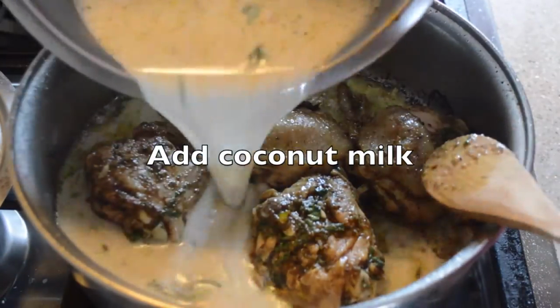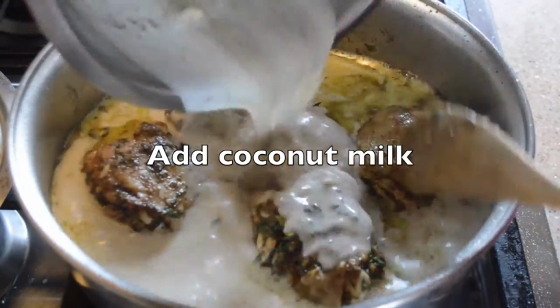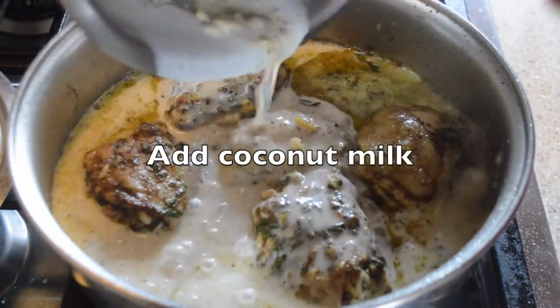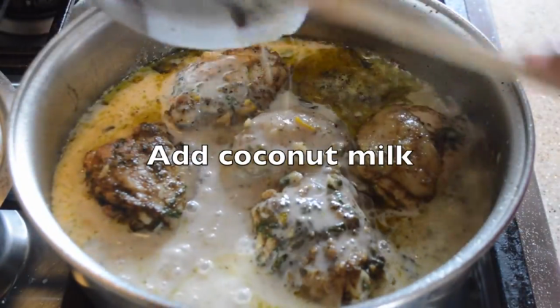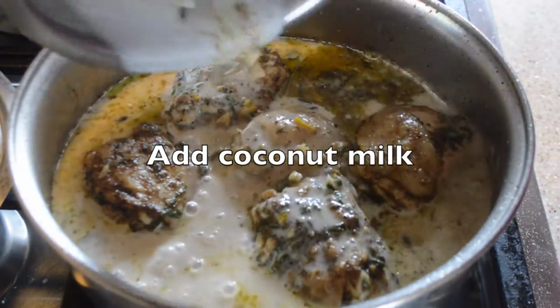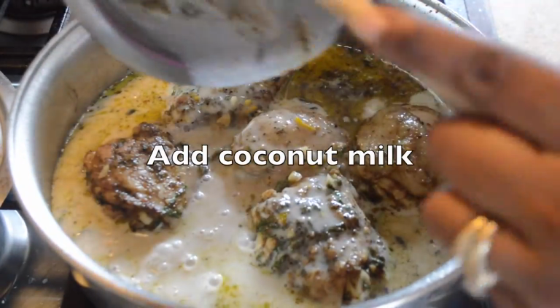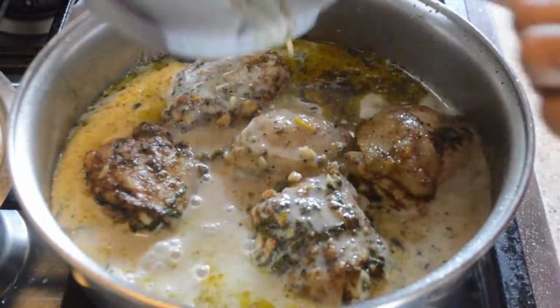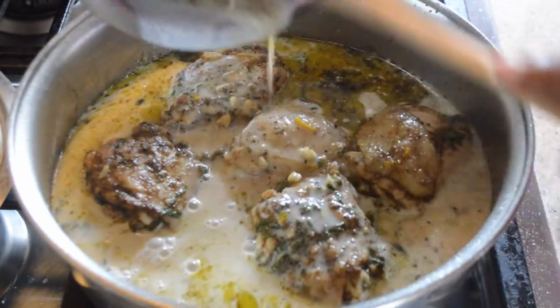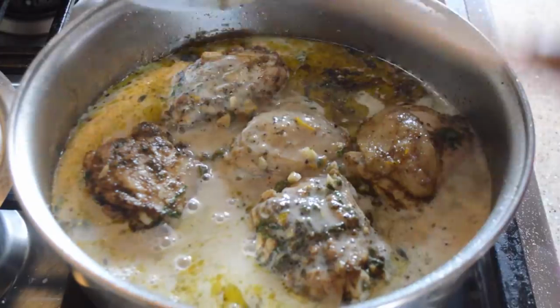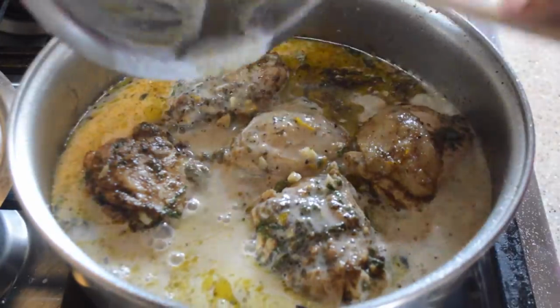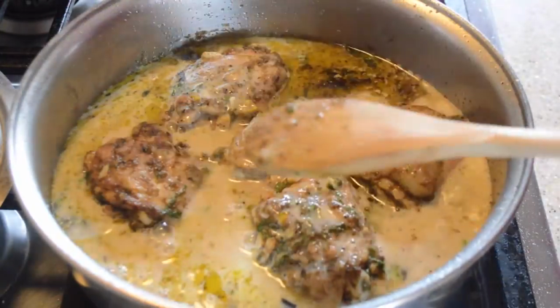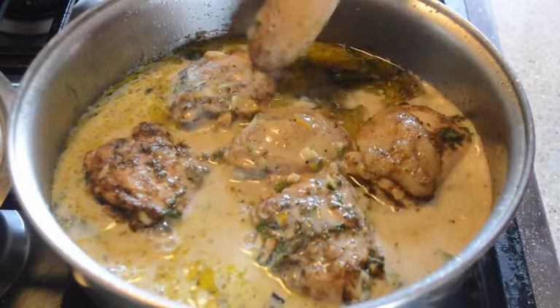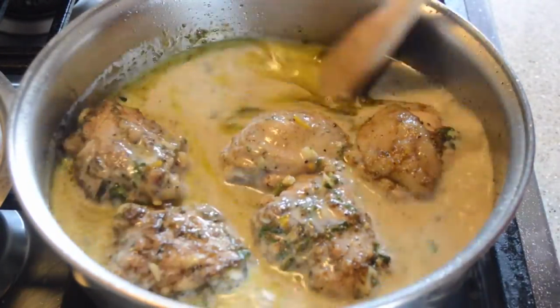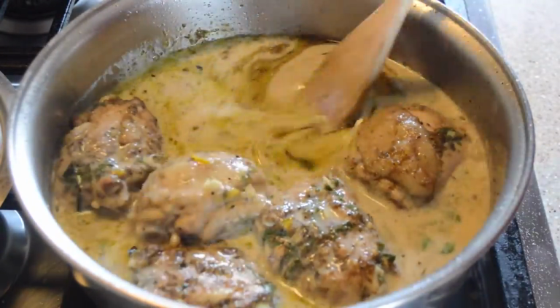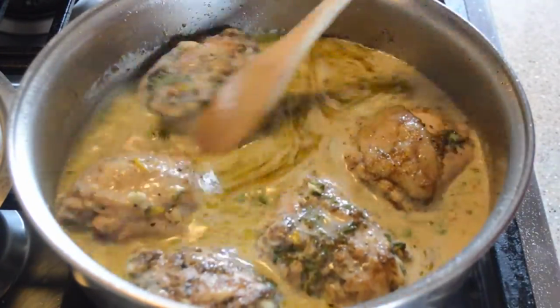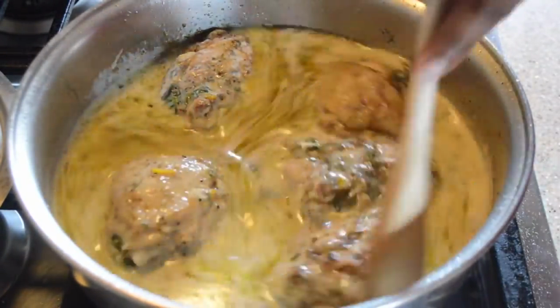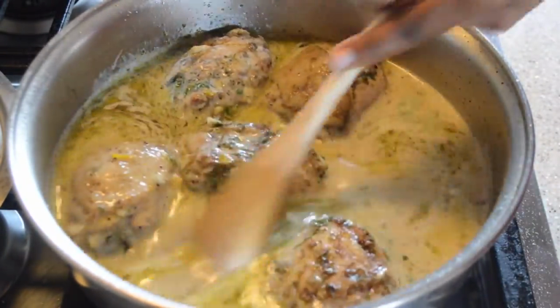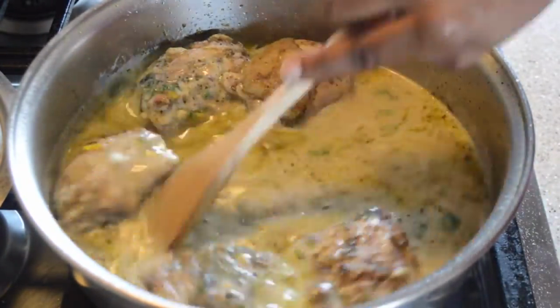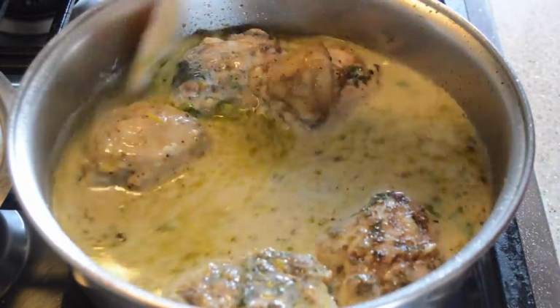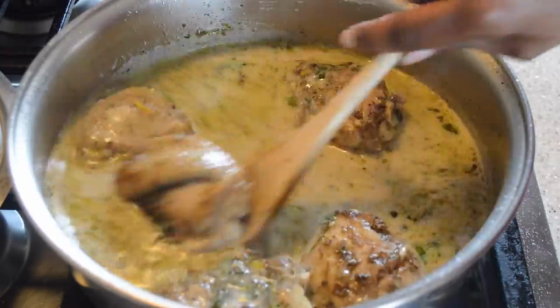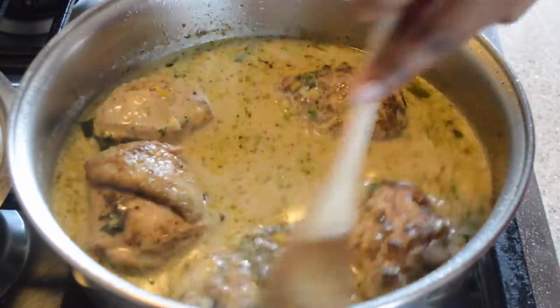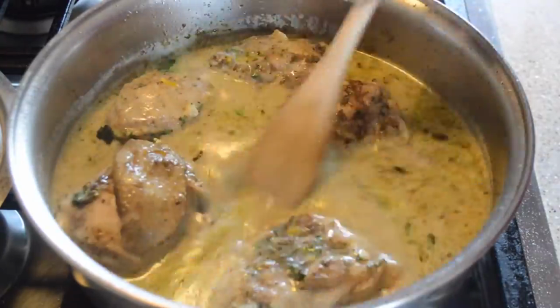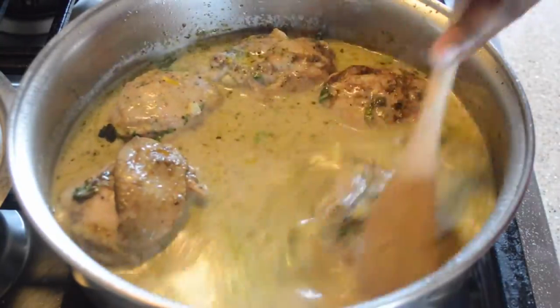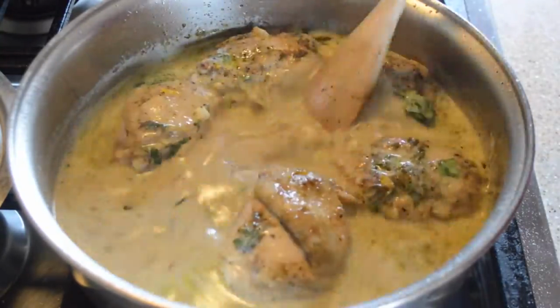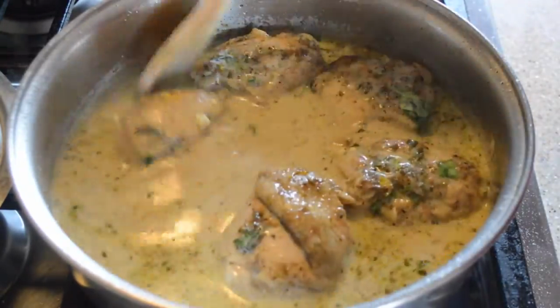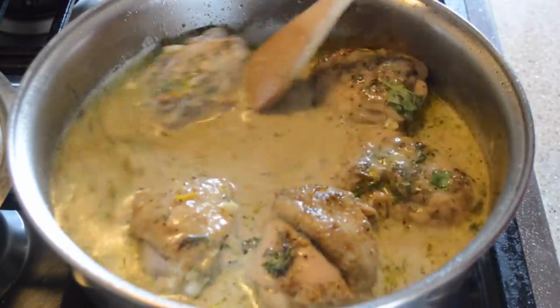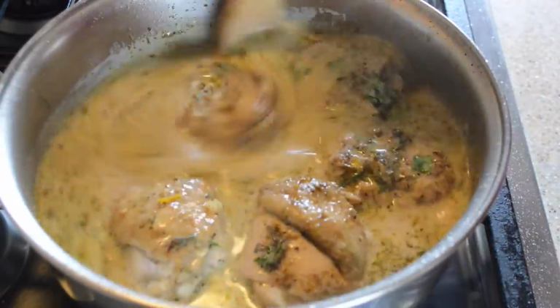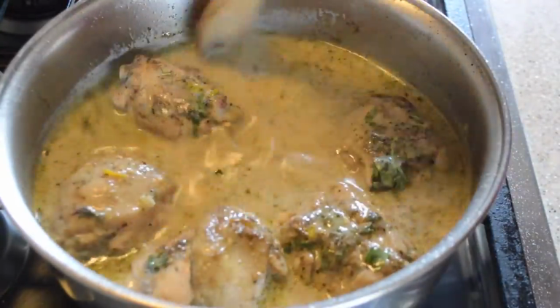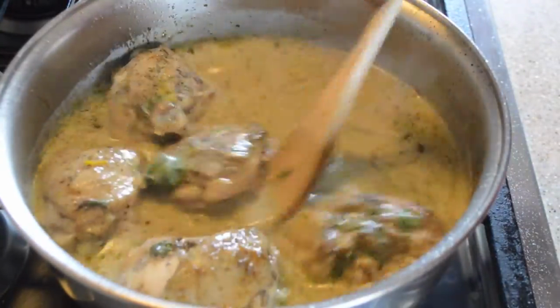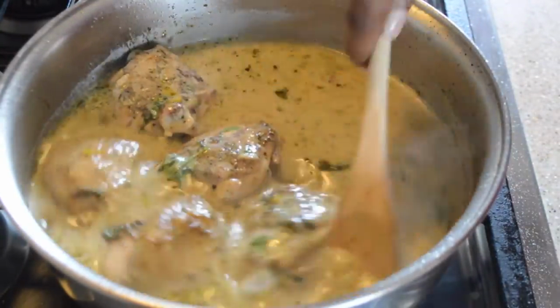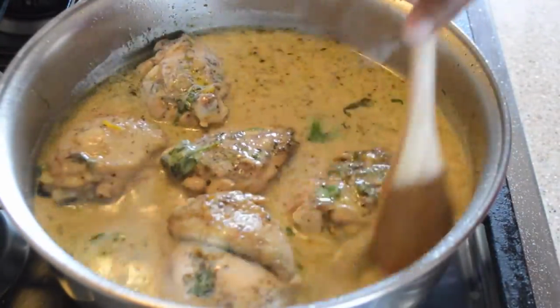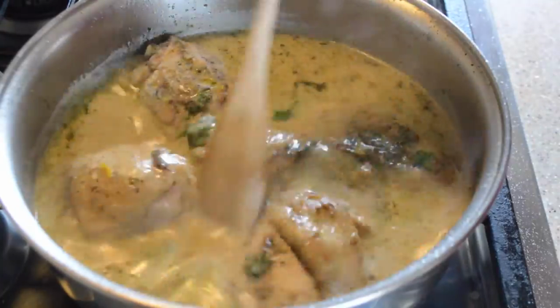After we have that cooking for a while, we then add our coconut milk. I had put the coconut milk in the same bowl with the seasoned chicken, so it picks up all the seasoning. I should also mention that when I season my chicken, I drizzle it with olive oil as well.